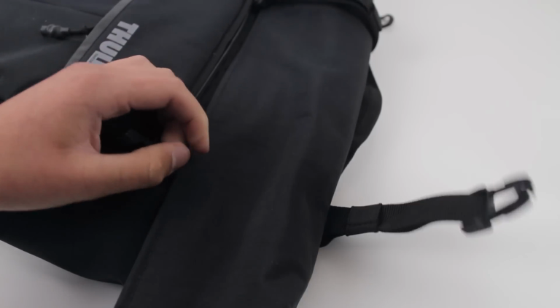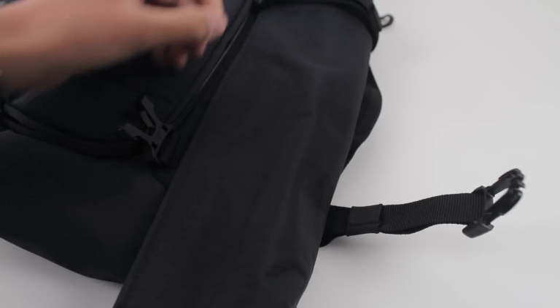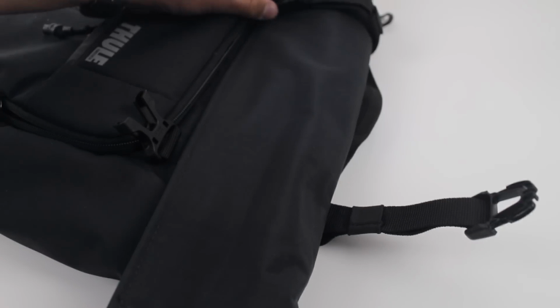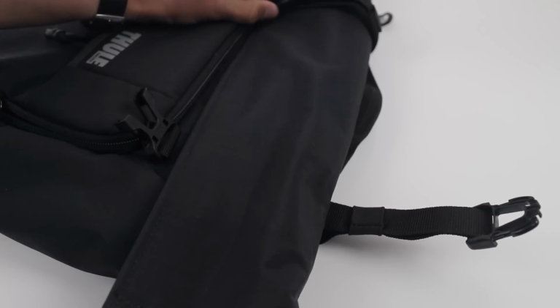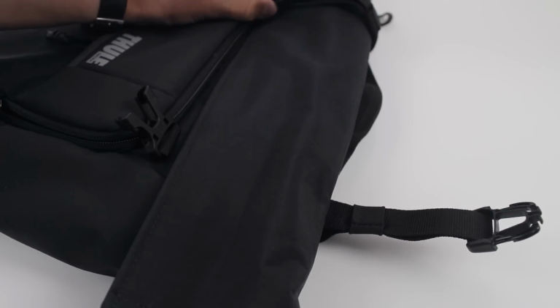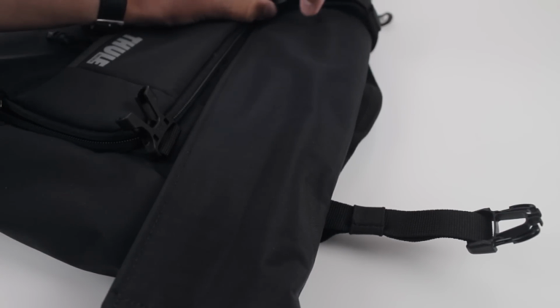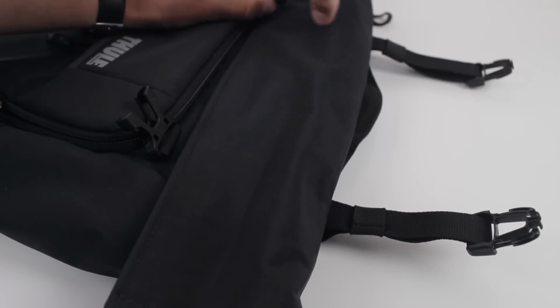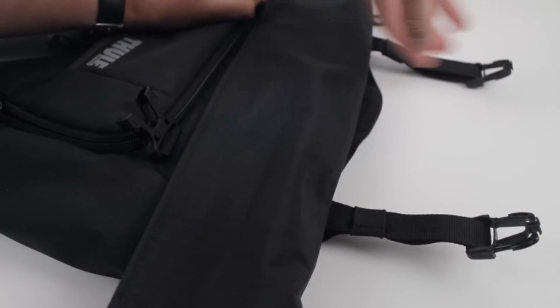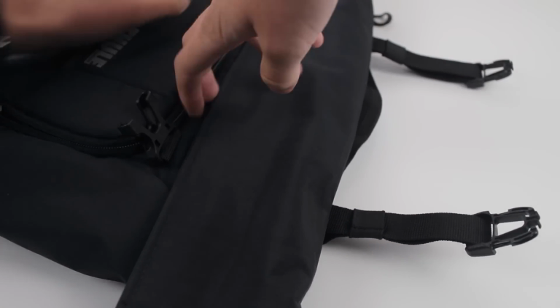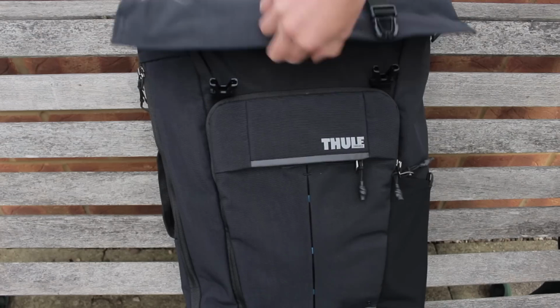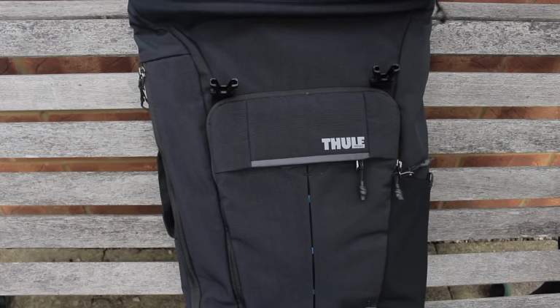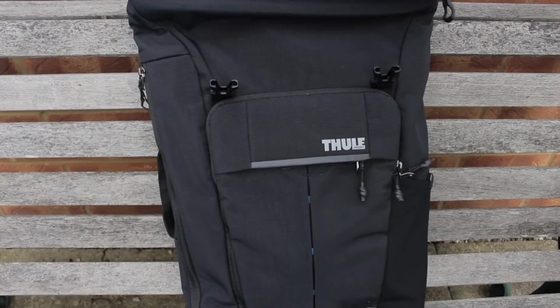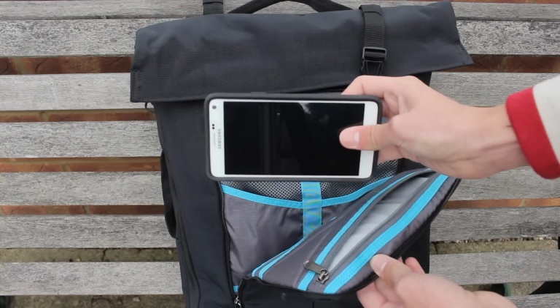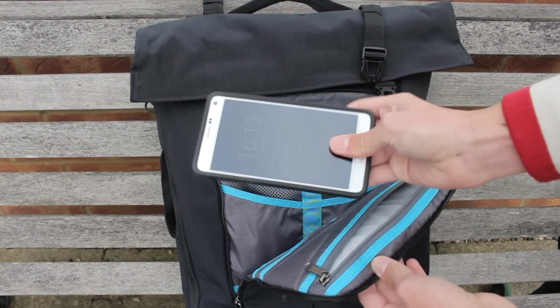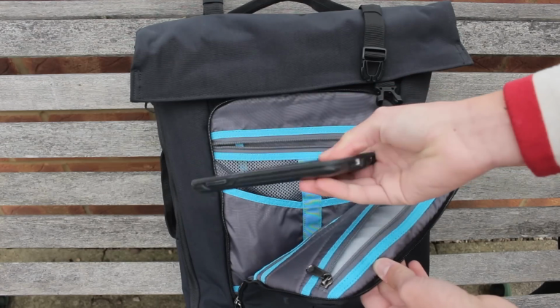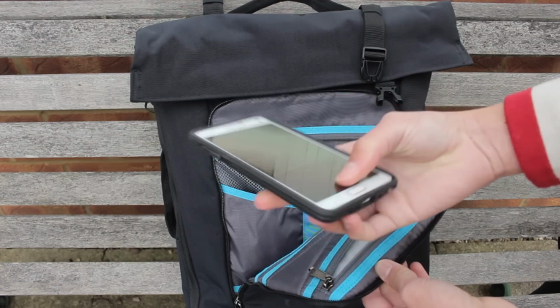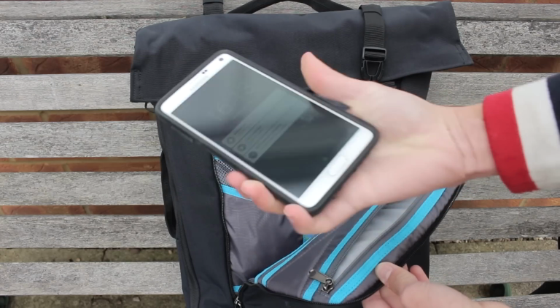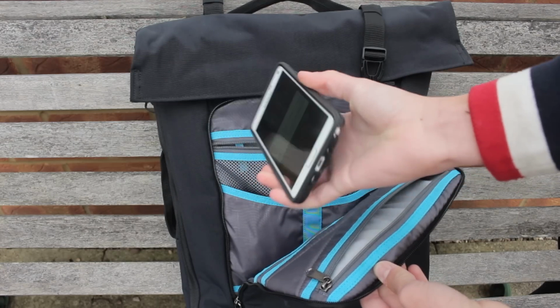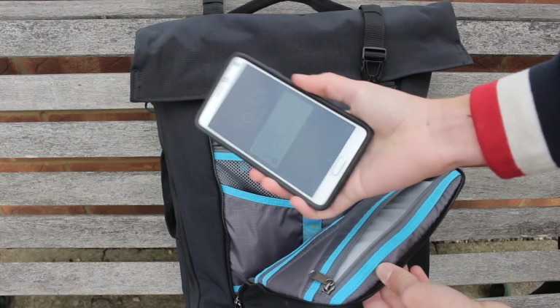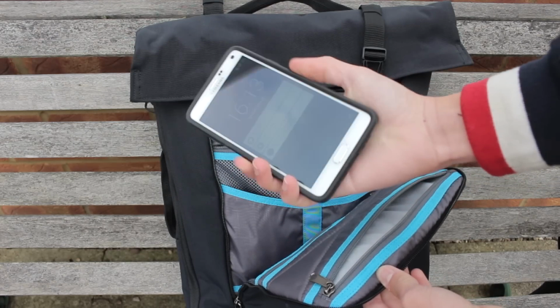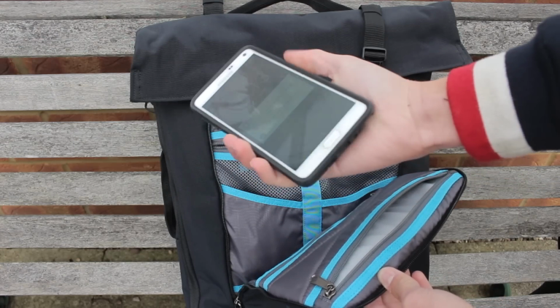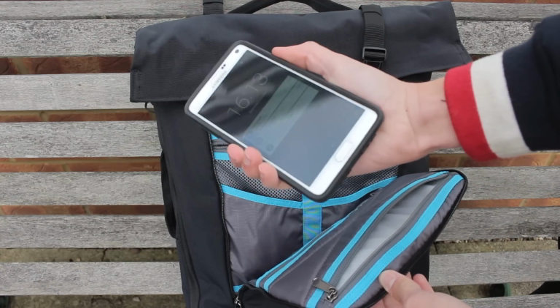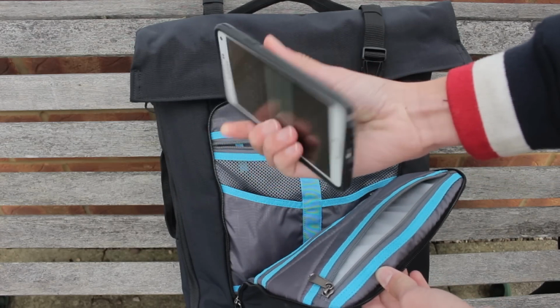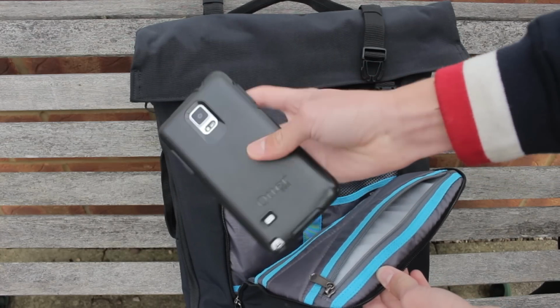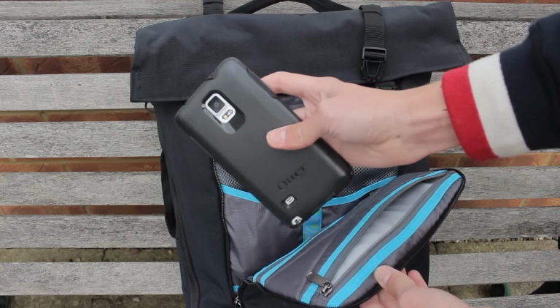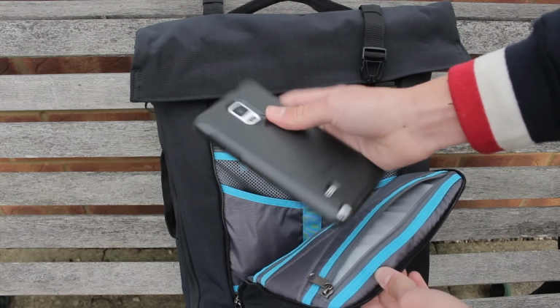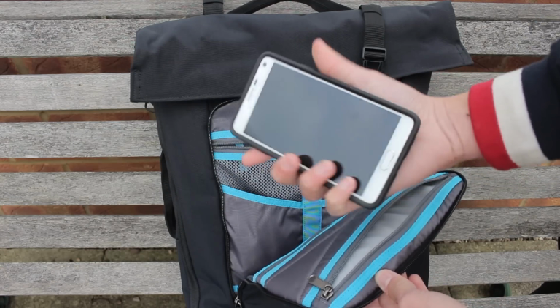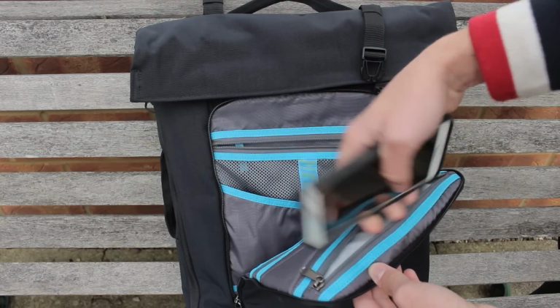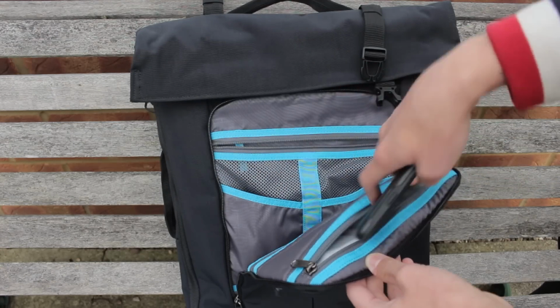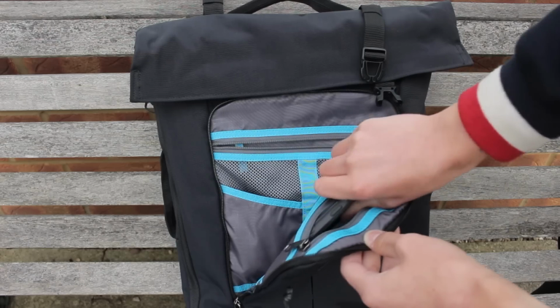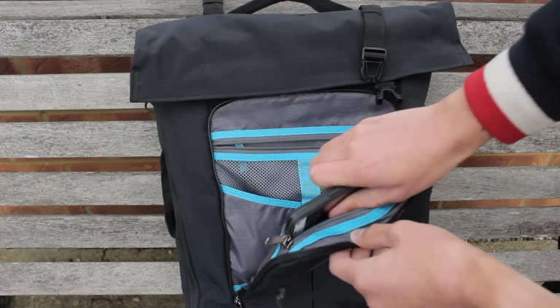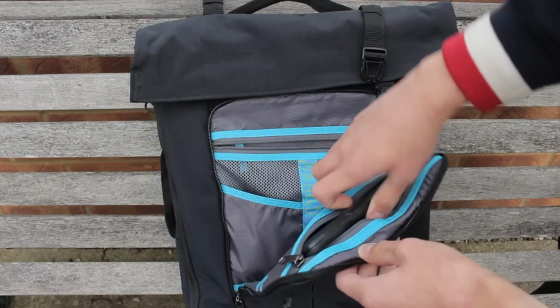The way the bag is designed is very good for days out. It has many compartments which allows you to keep your phone protected inside a fluffy pocket, as well as other pockets which are great for loose wires or snacks.